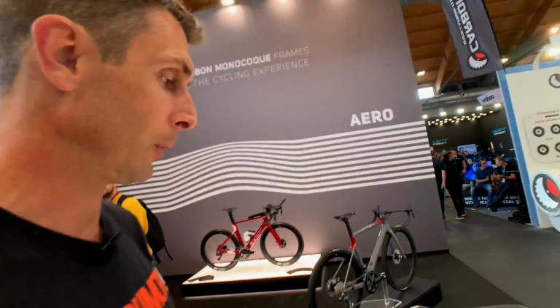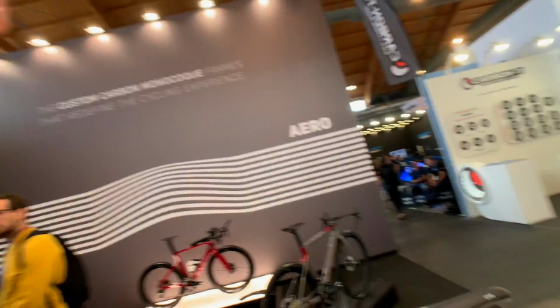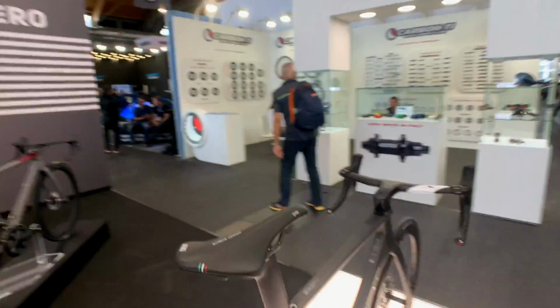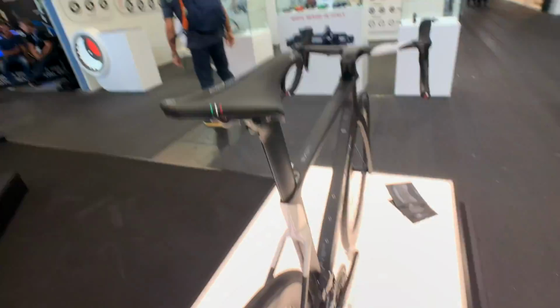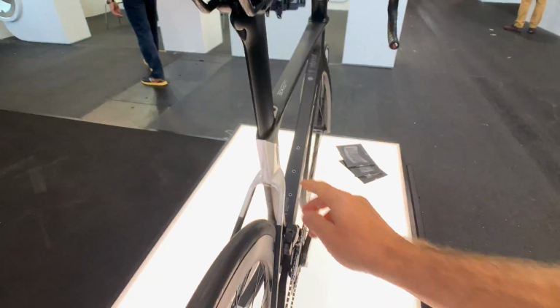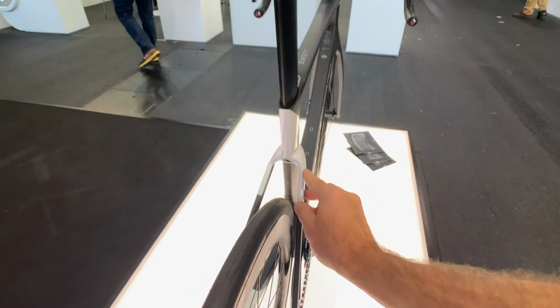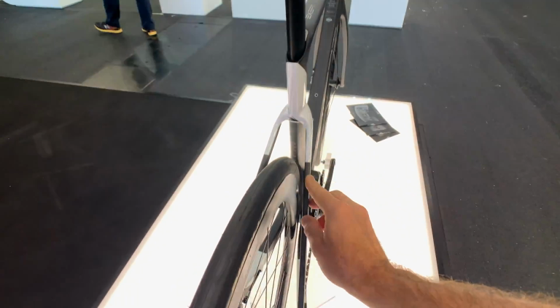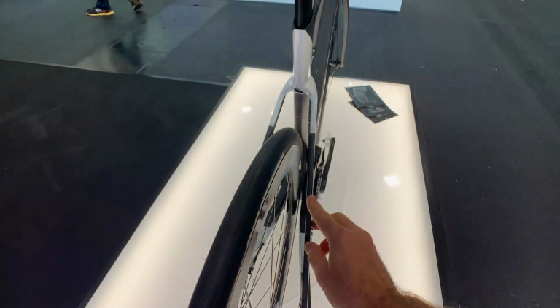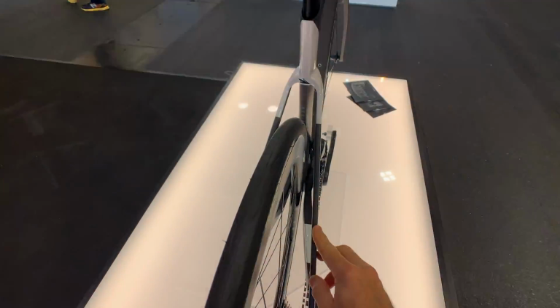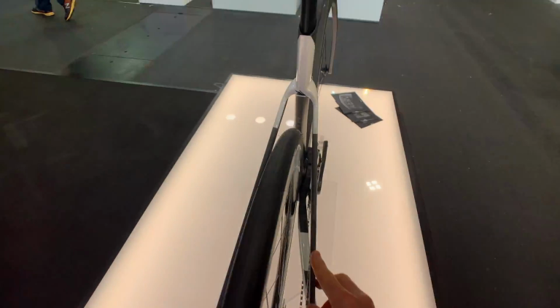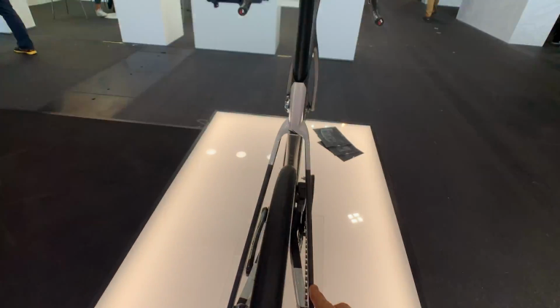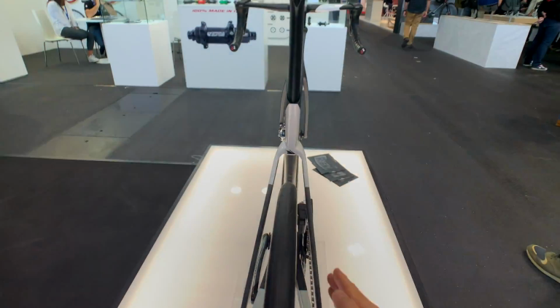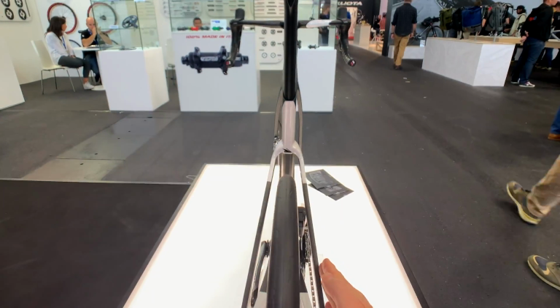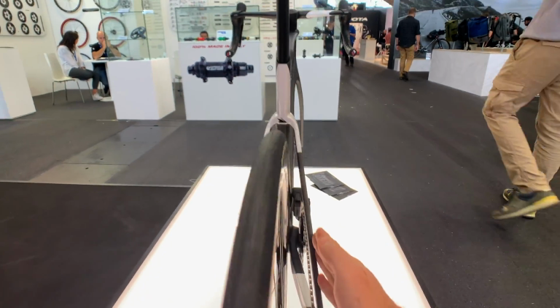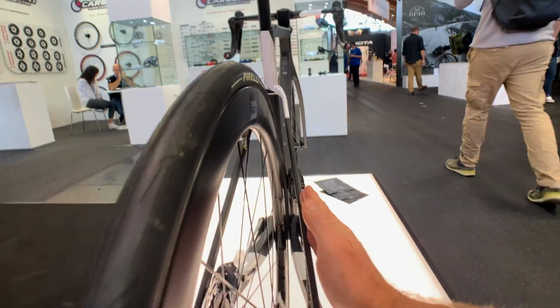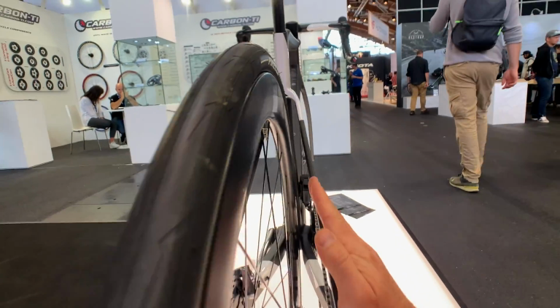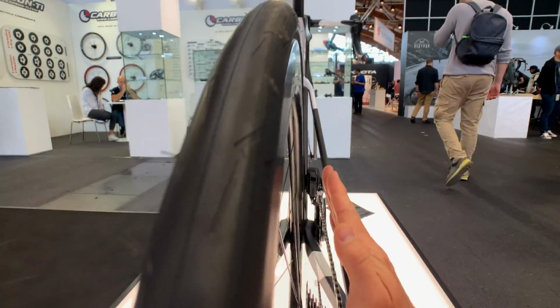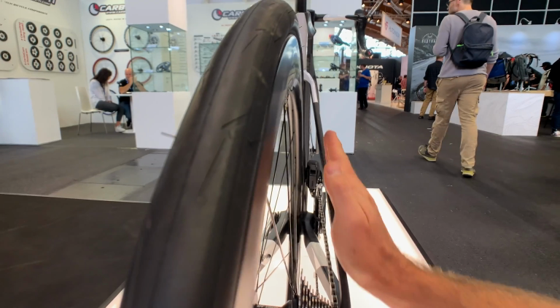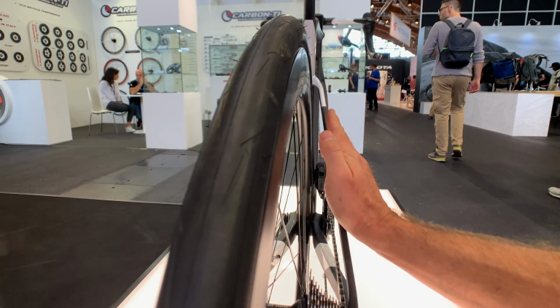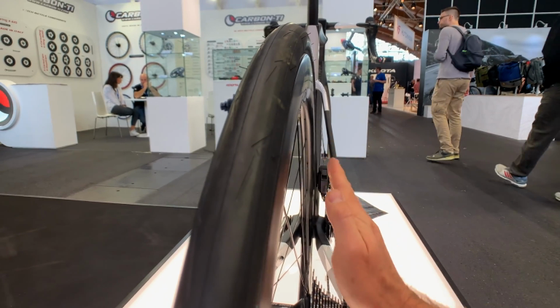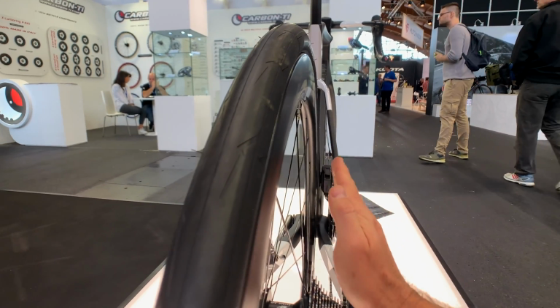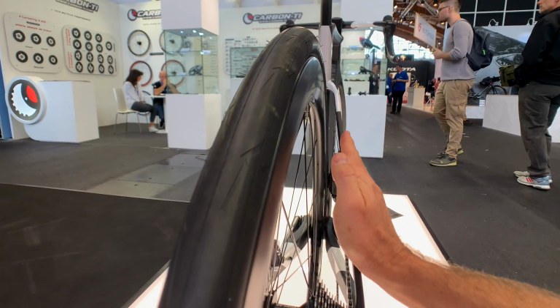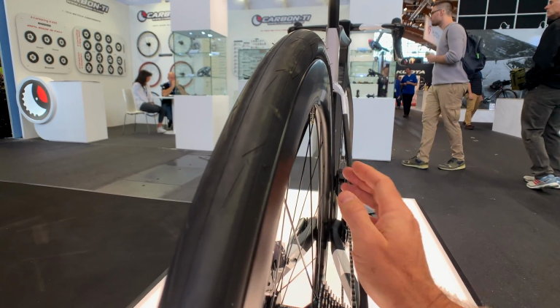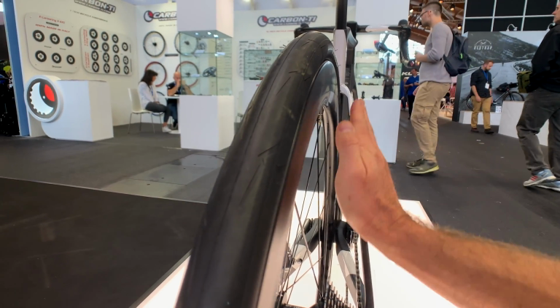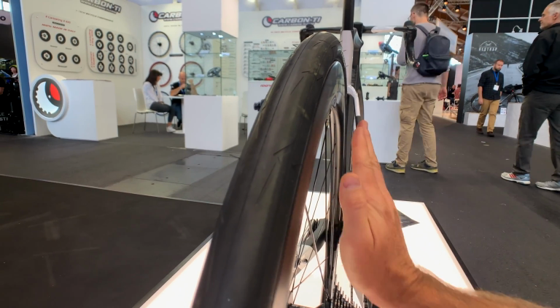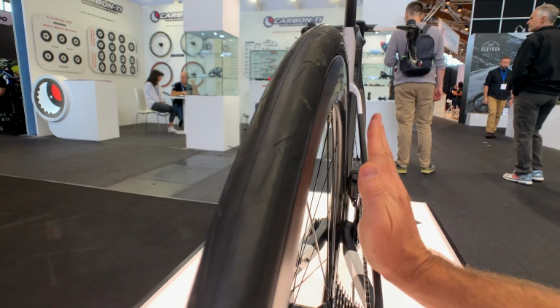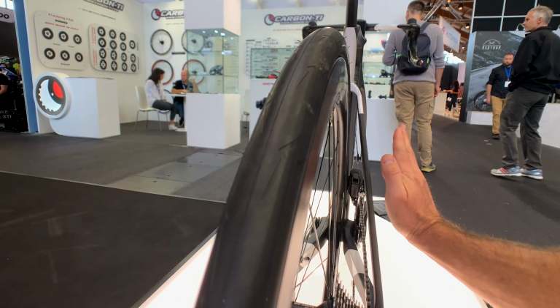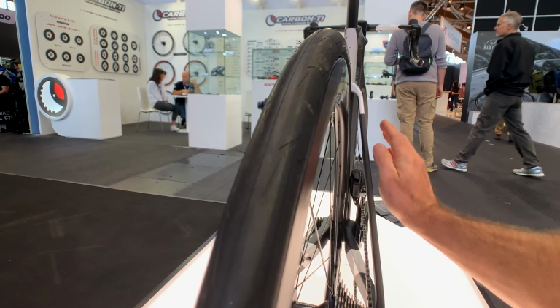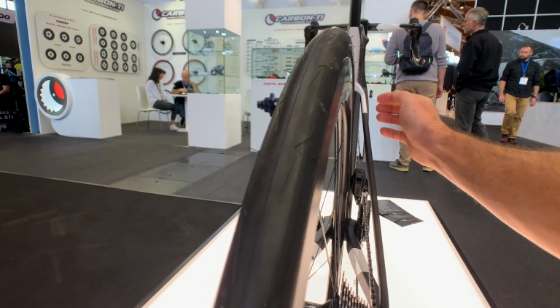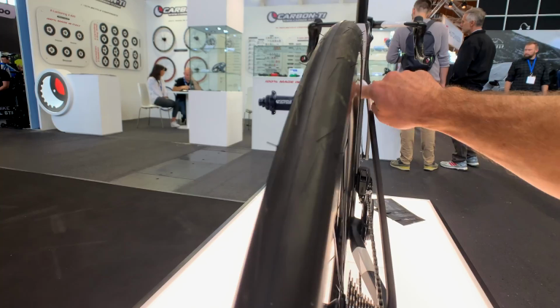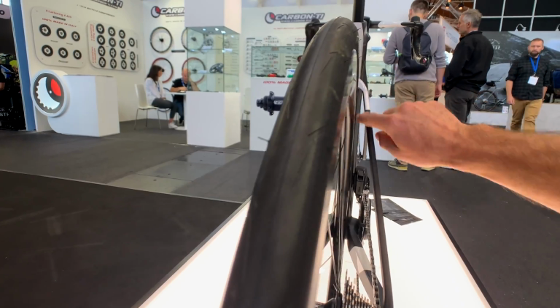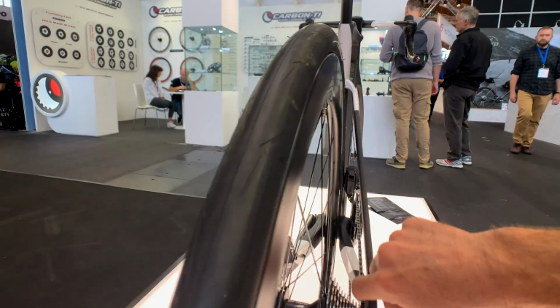A few other things they did: the chainstays originally had a little bit of a tilt and they ended up keeping them straight — so these ended up being straight in line, with lots of room there.